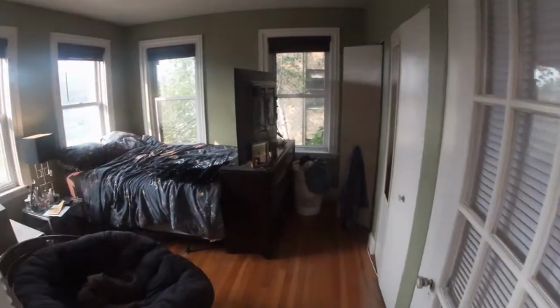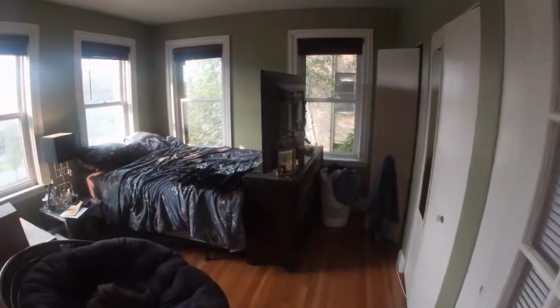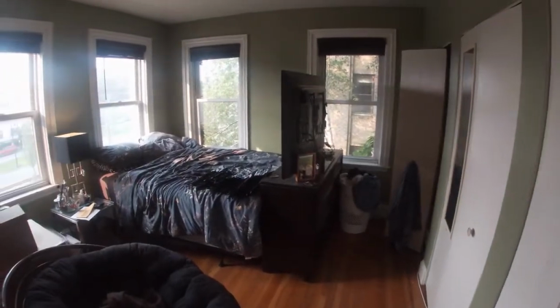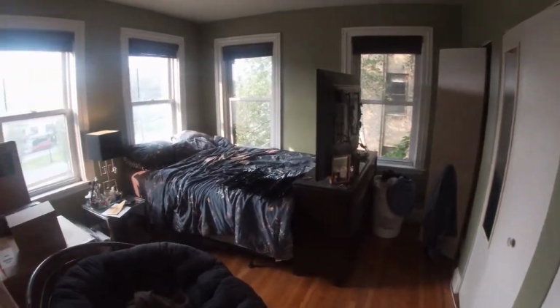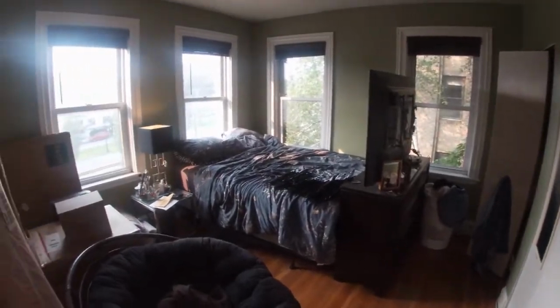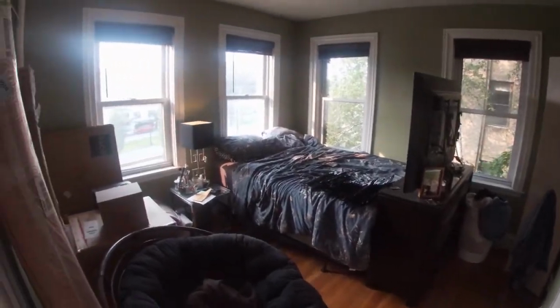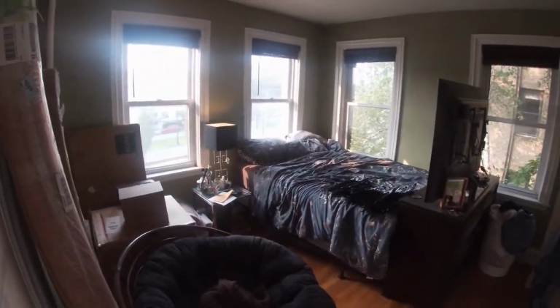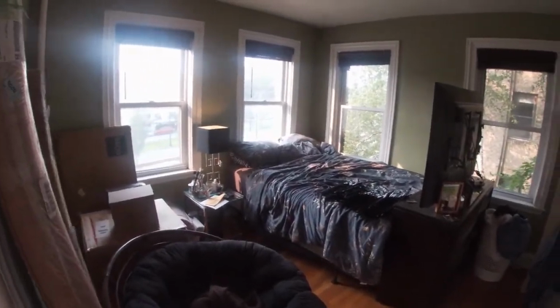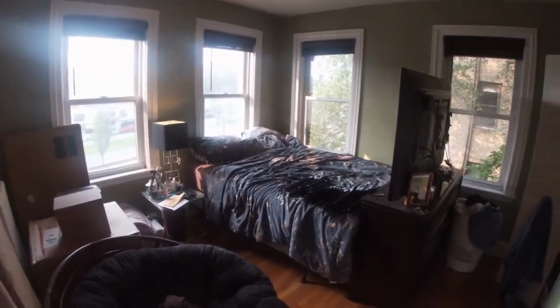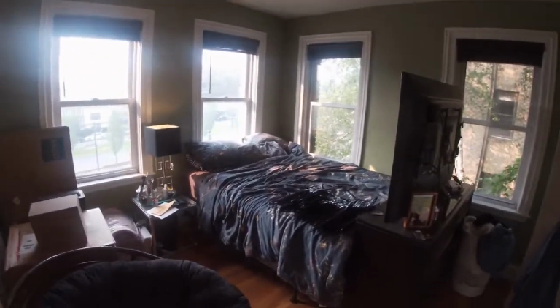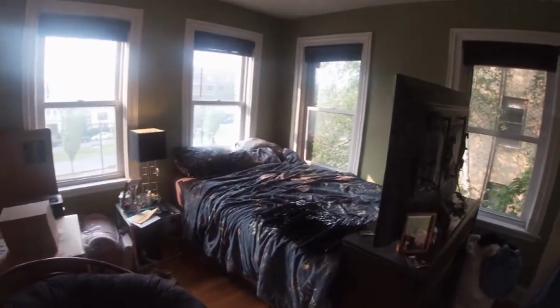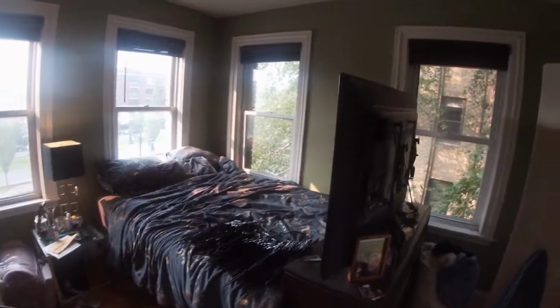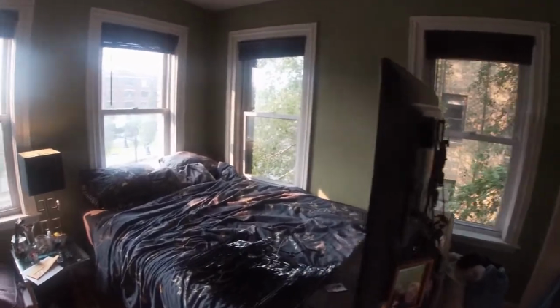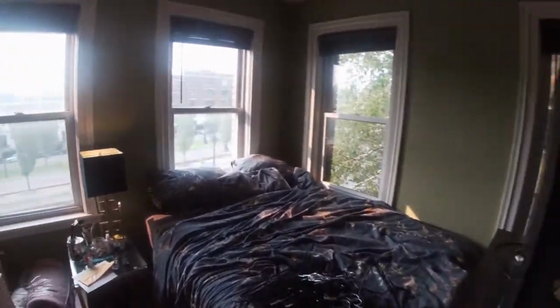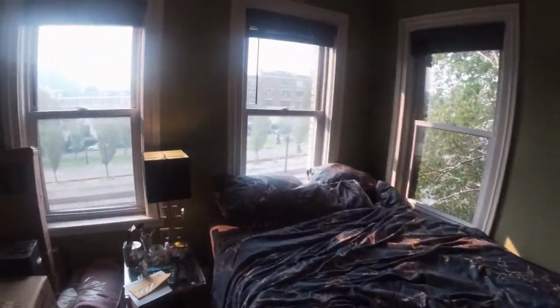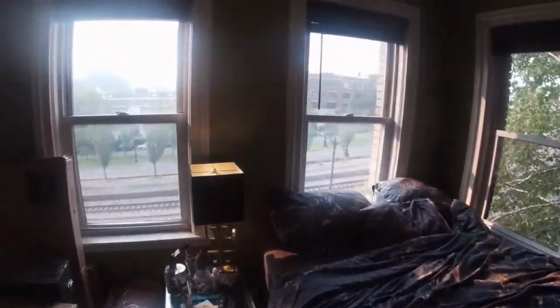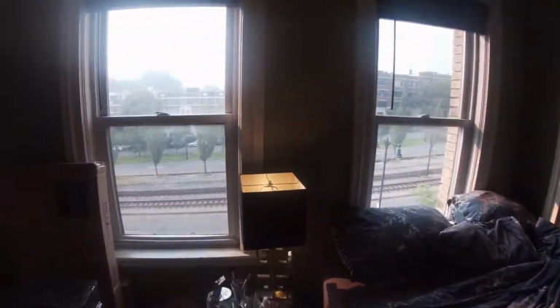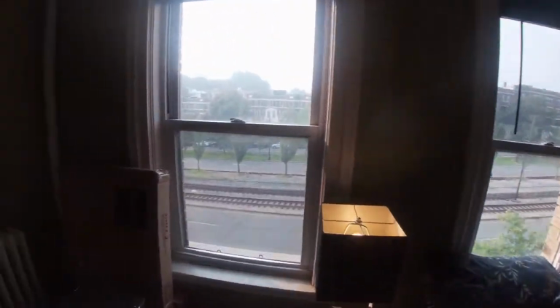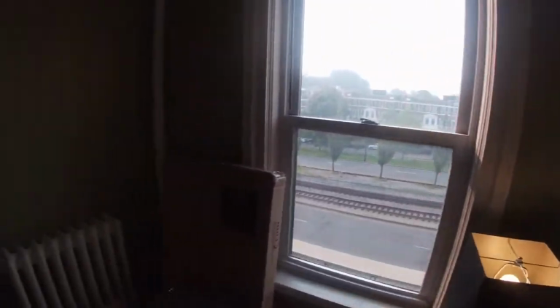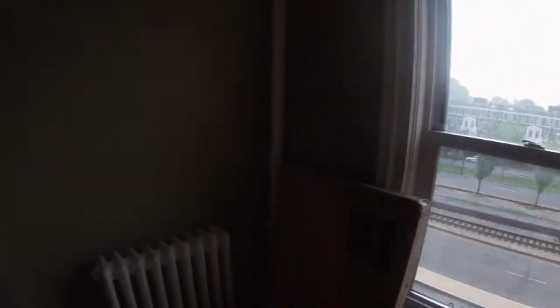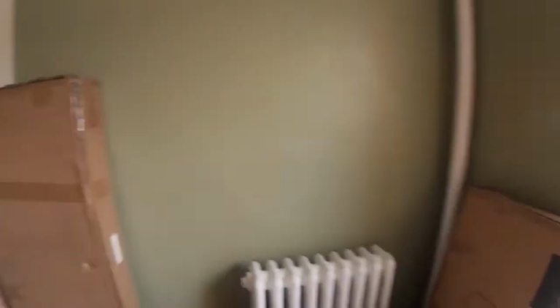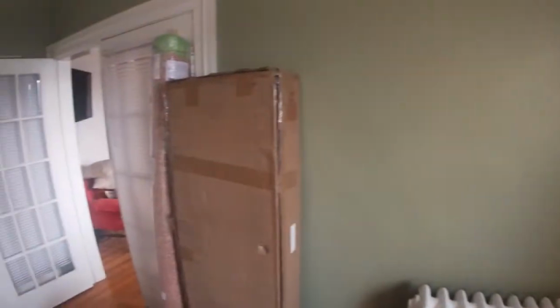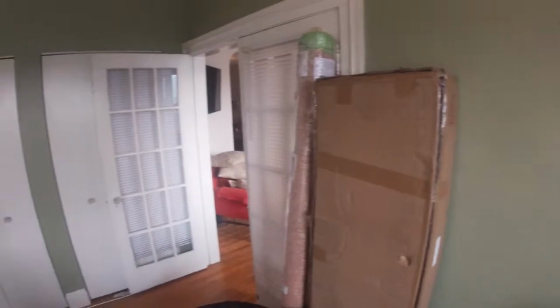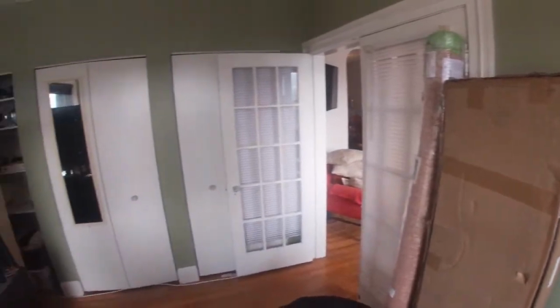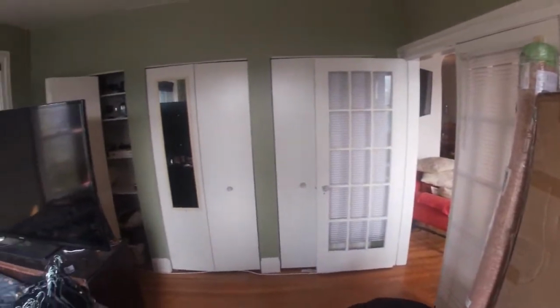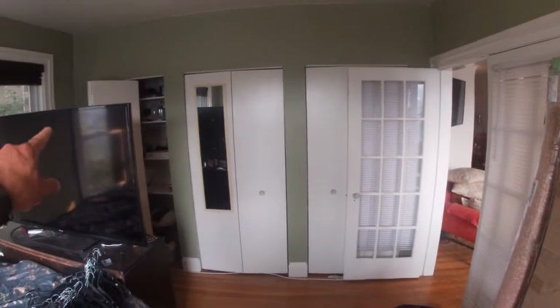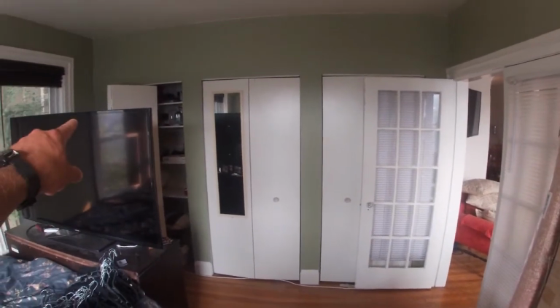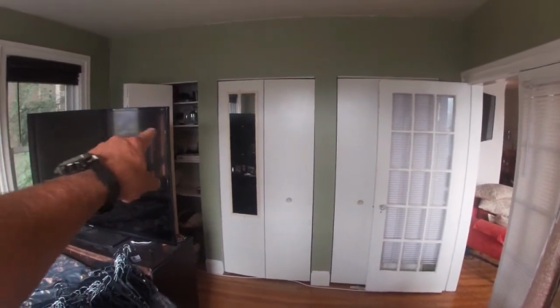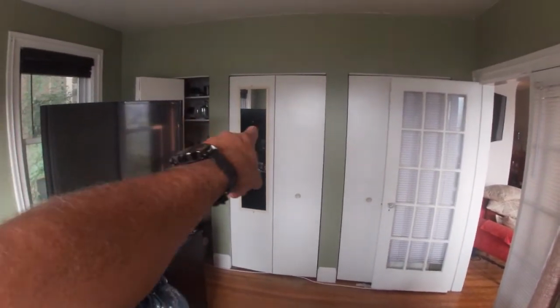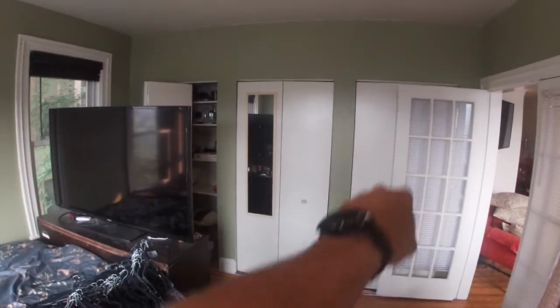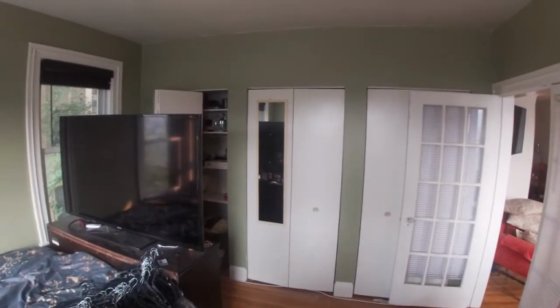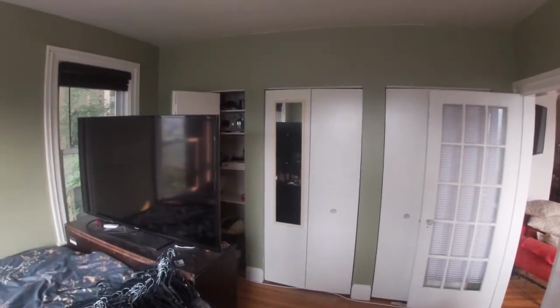So this is the front bedroom. It's a nice corner bedroom, lots of windows, lots of light. And there are three closets.